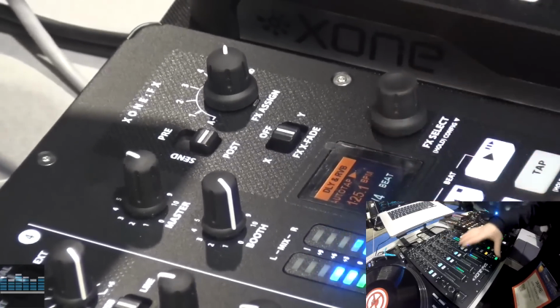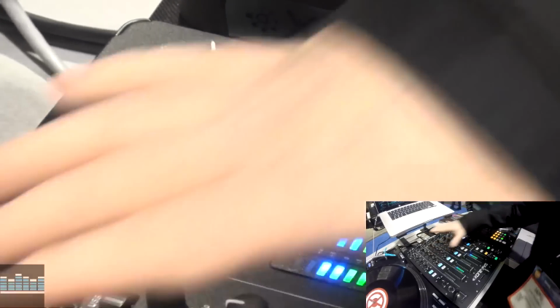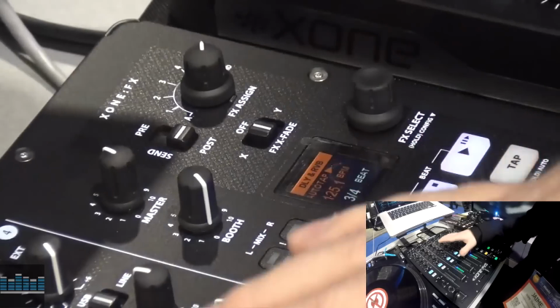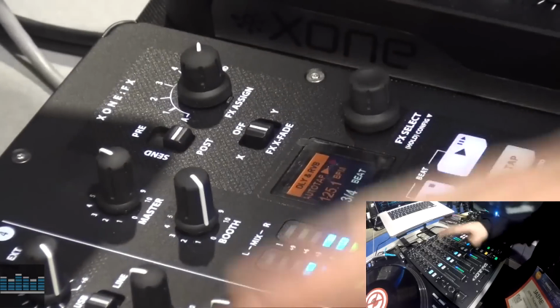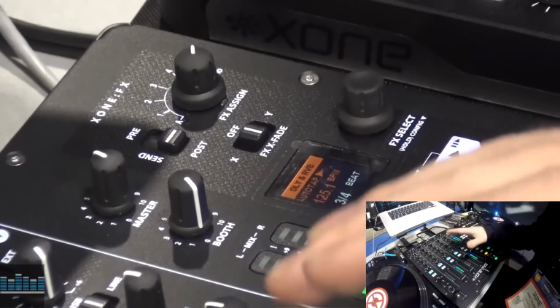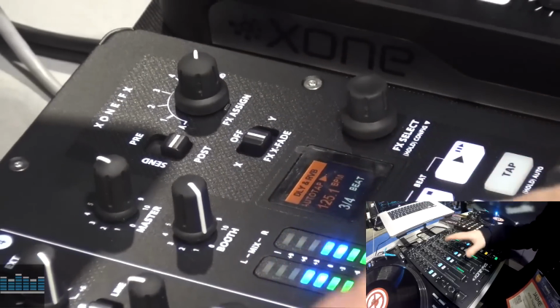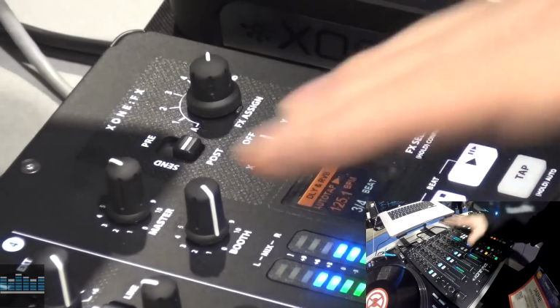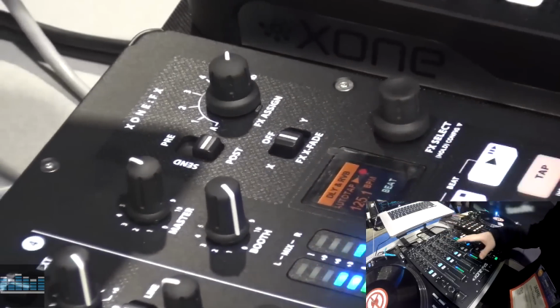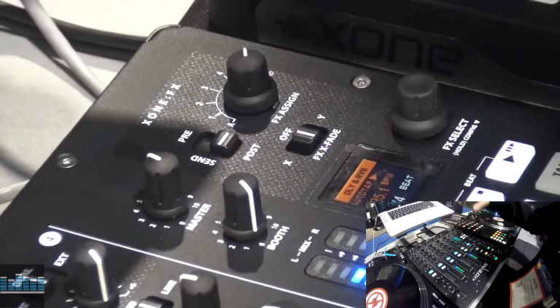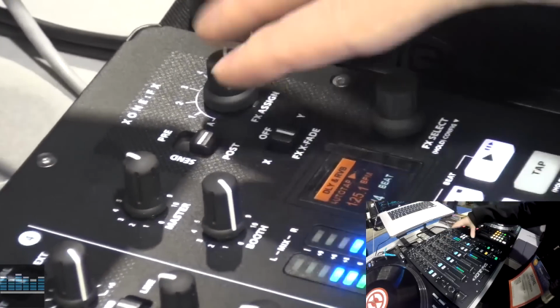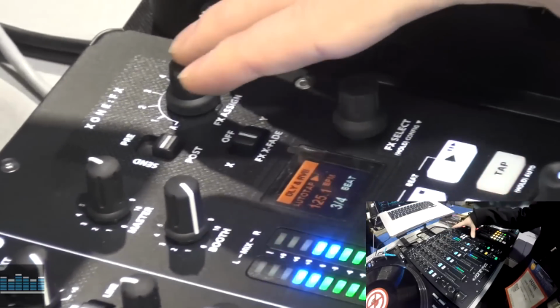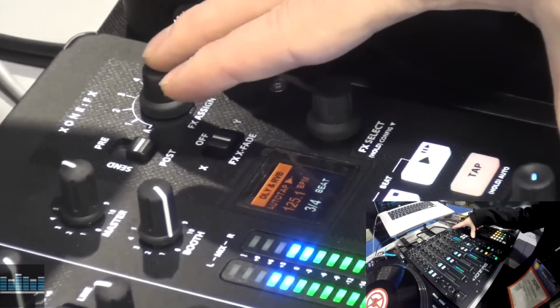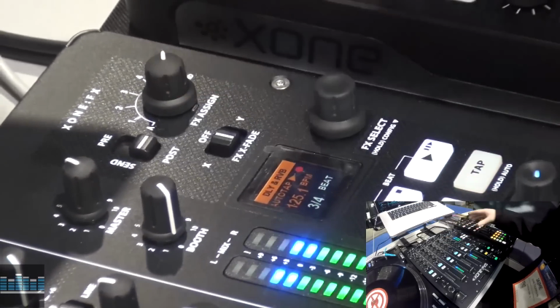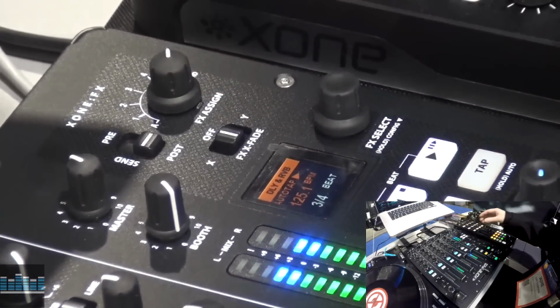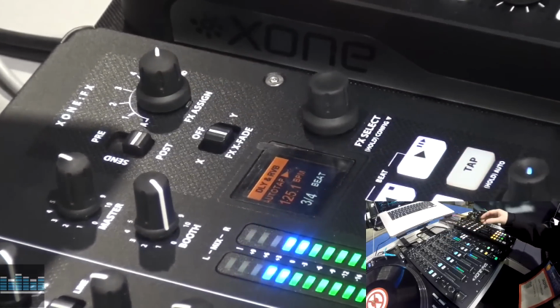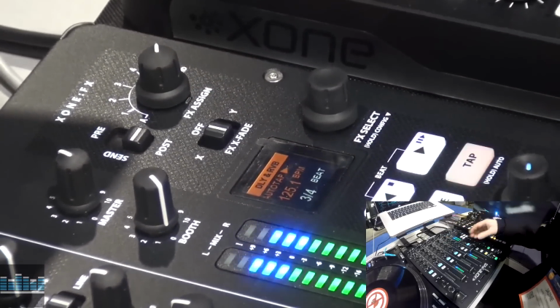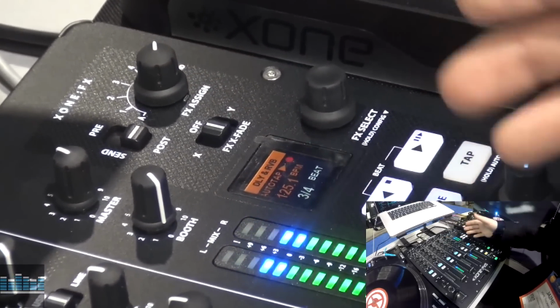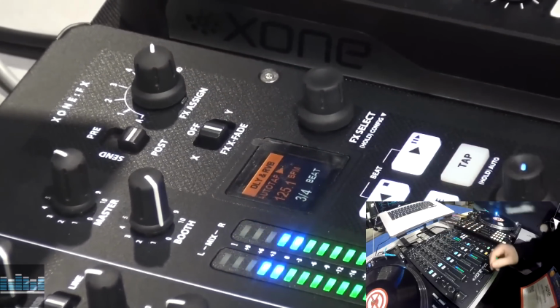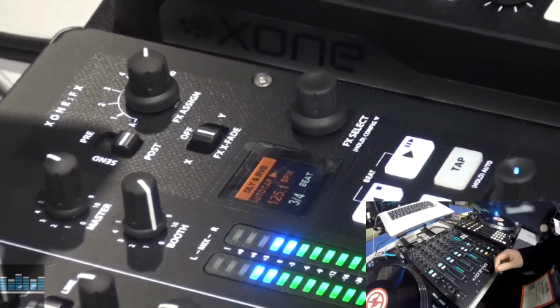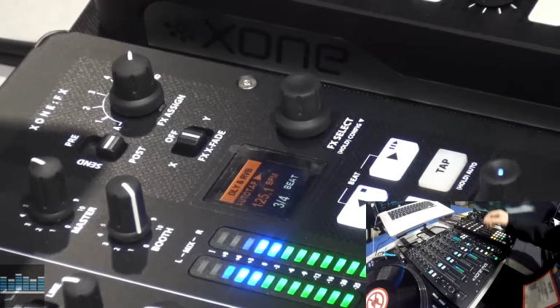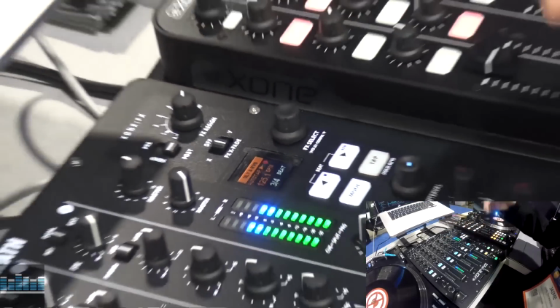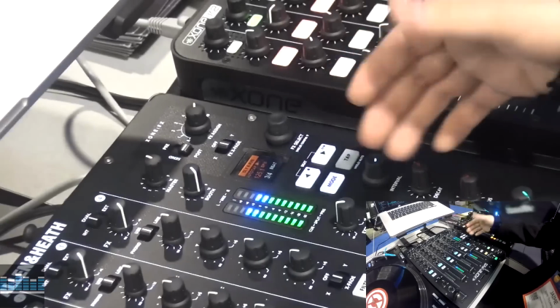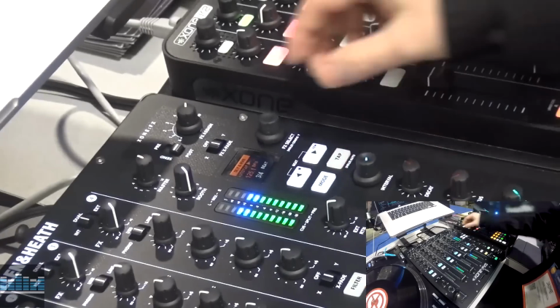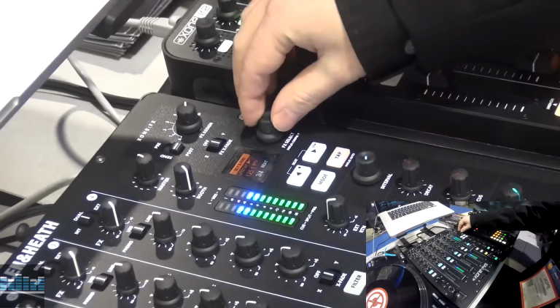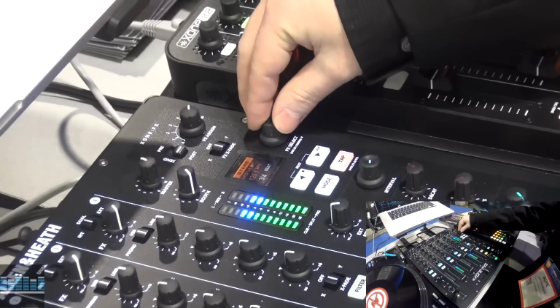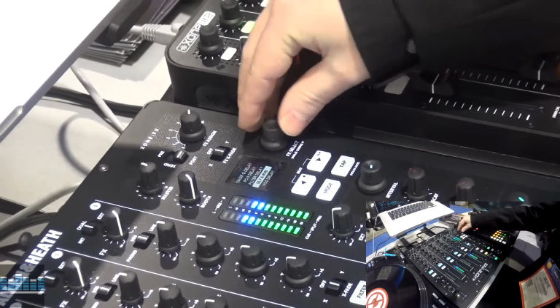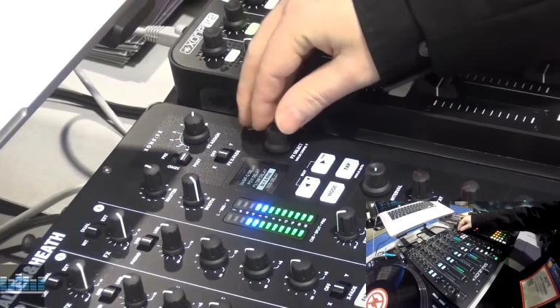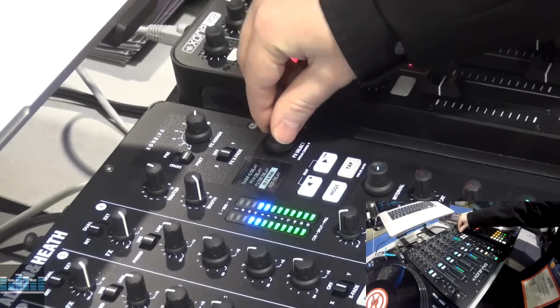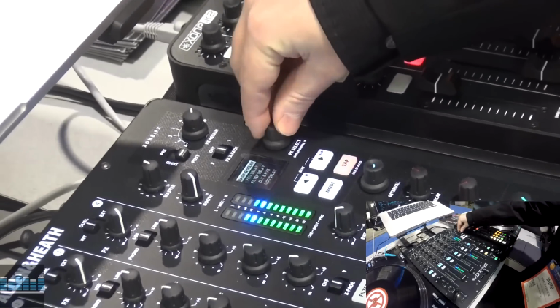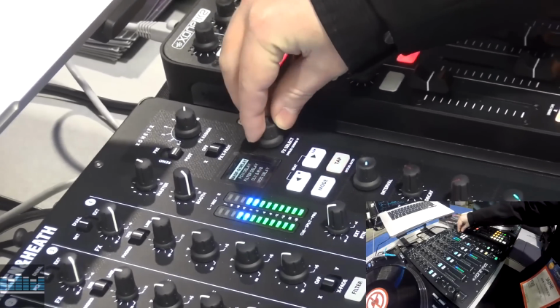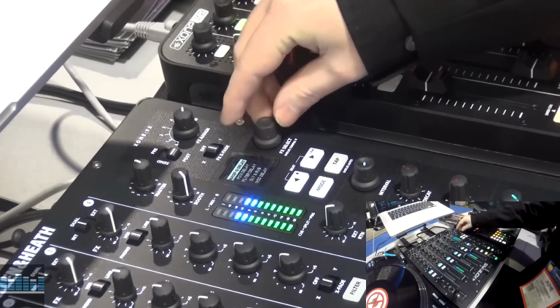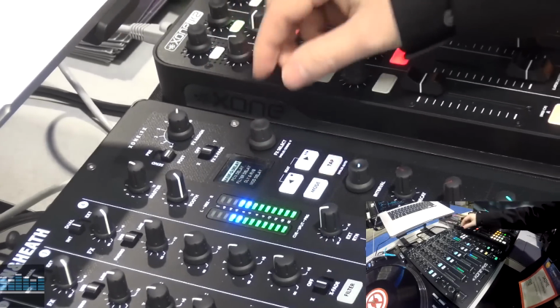This is a completely built from the ground up, brand new mixer with brand new effects built into it. And they're very quick and easy to access — you can just select in and scroll through.